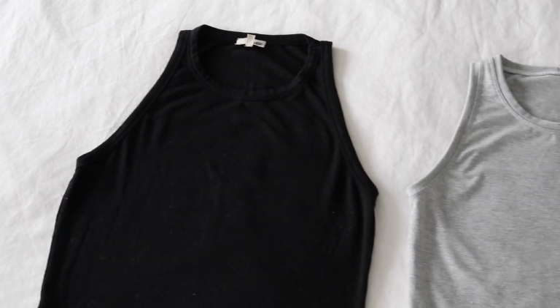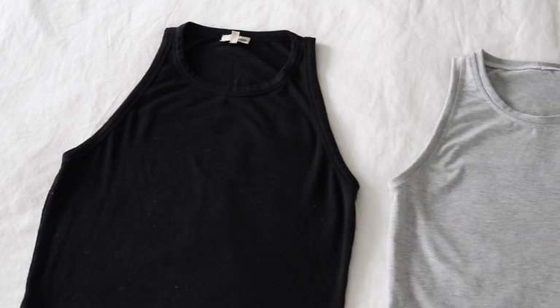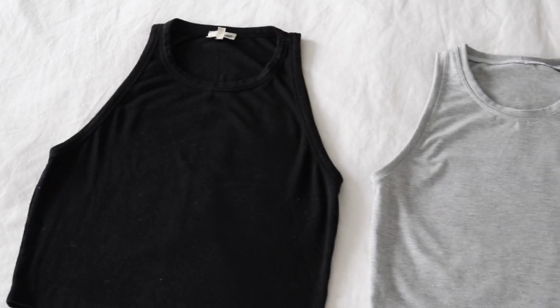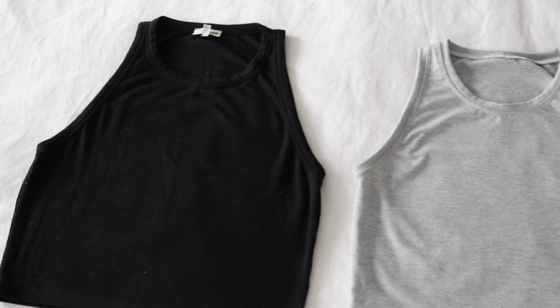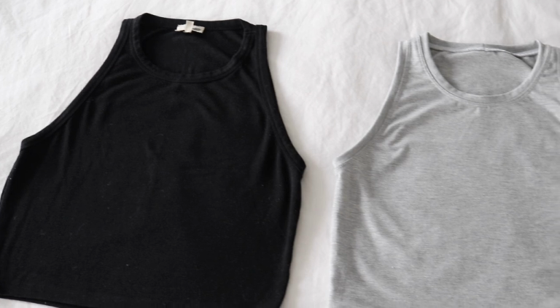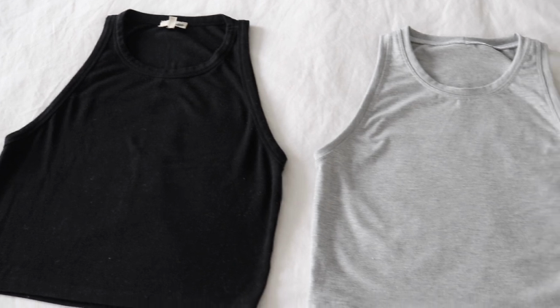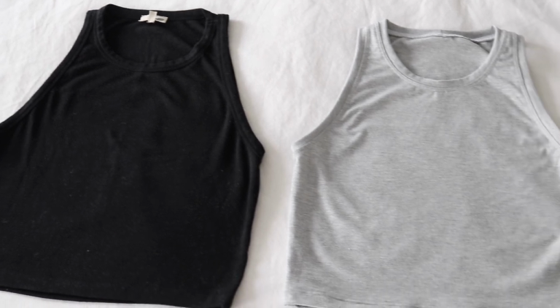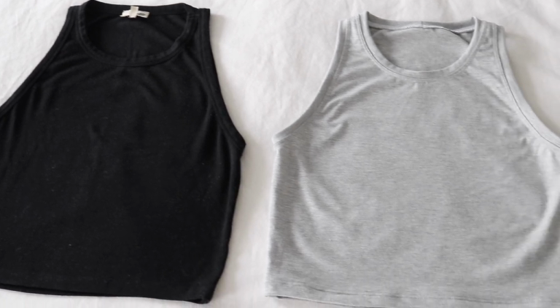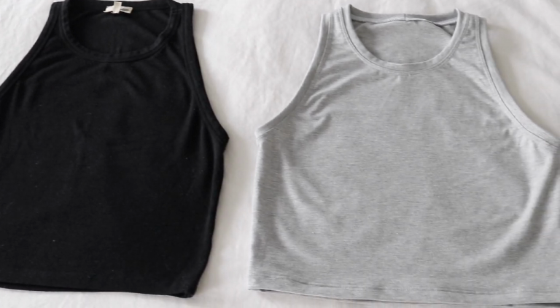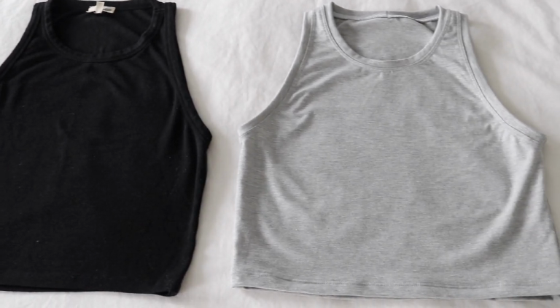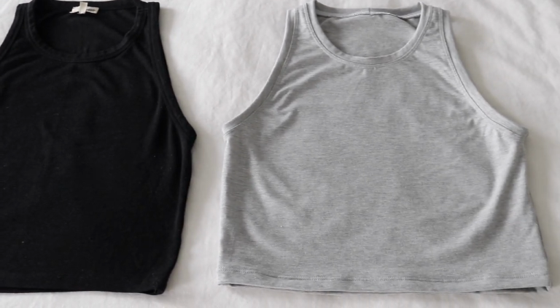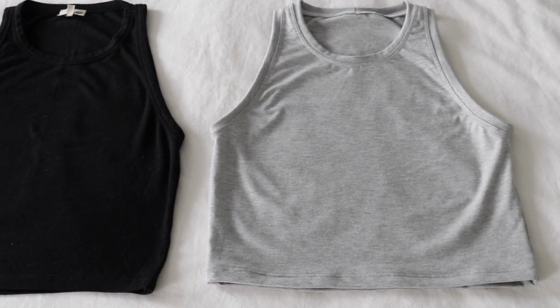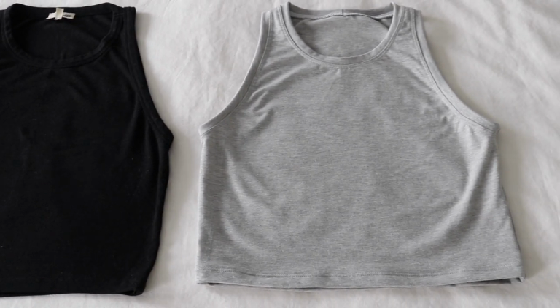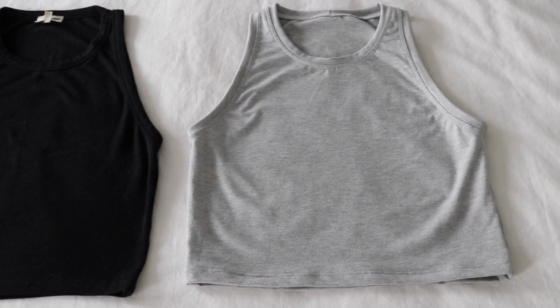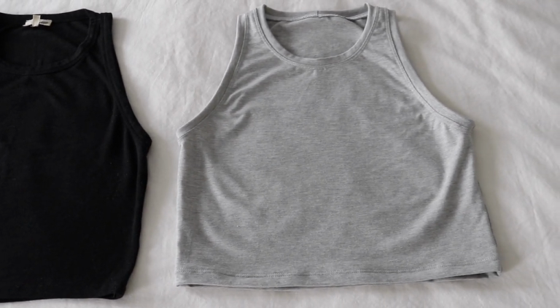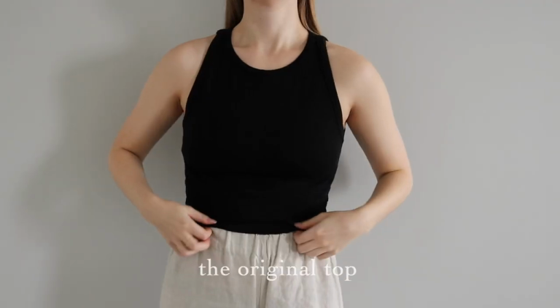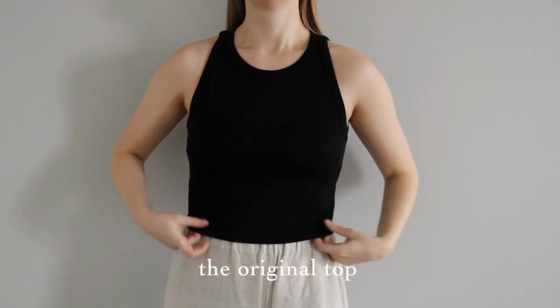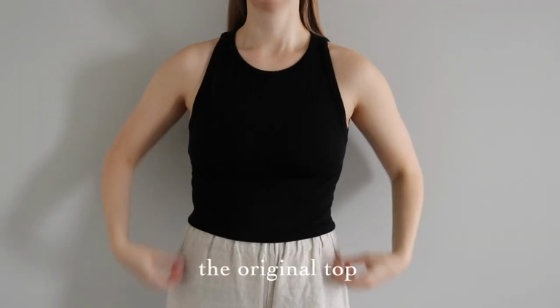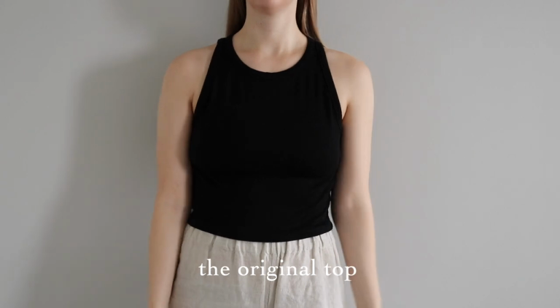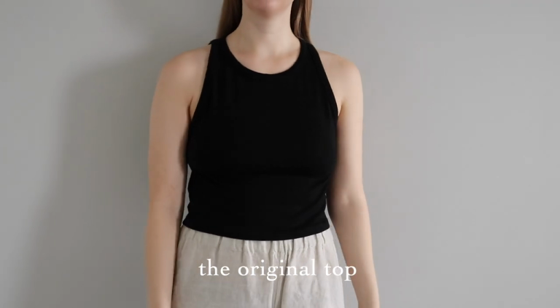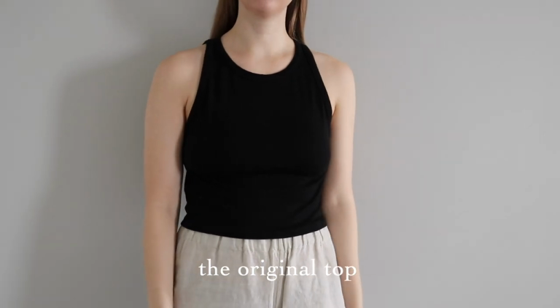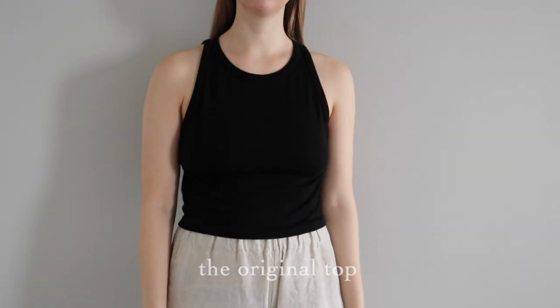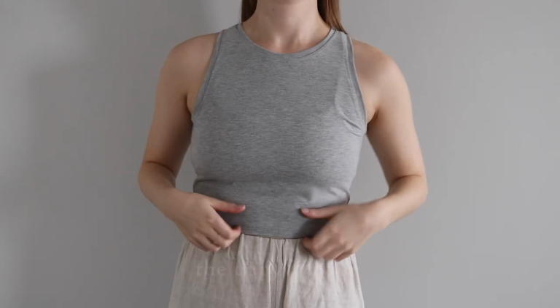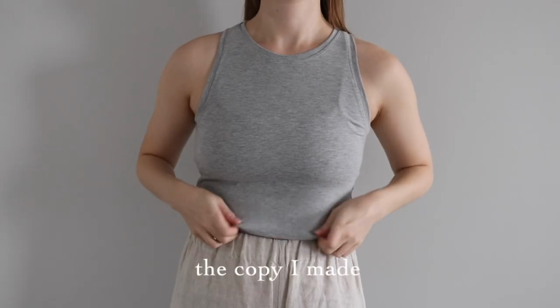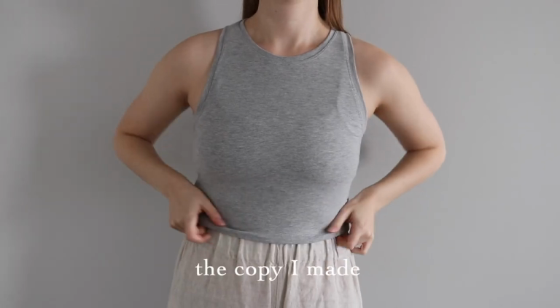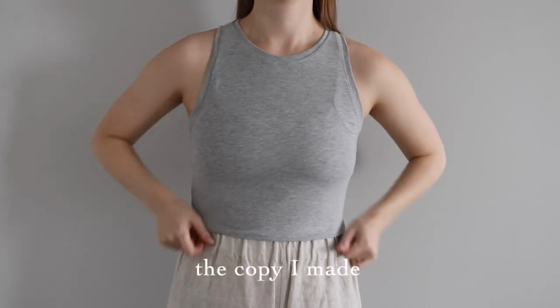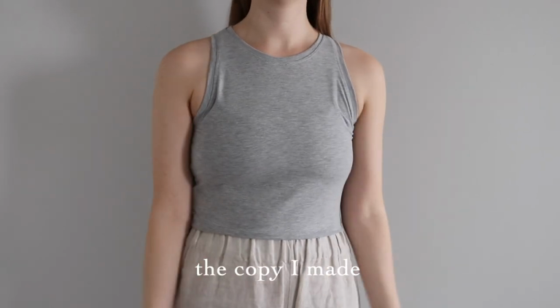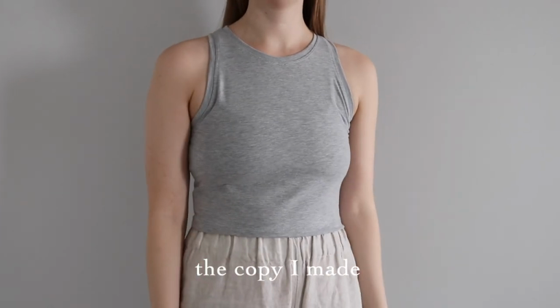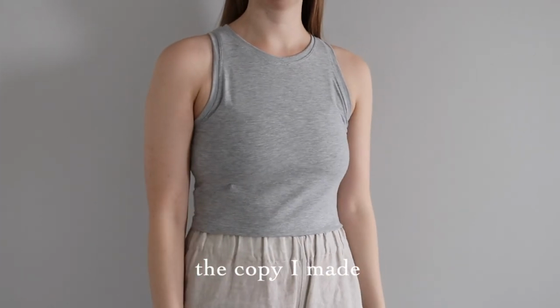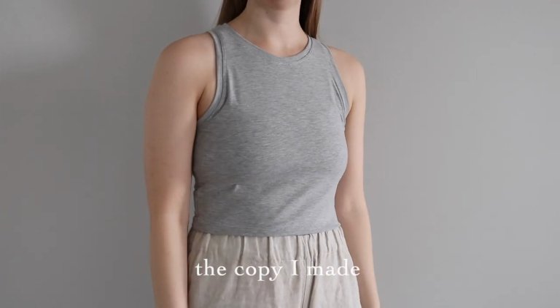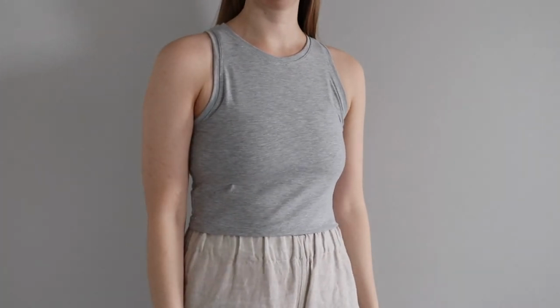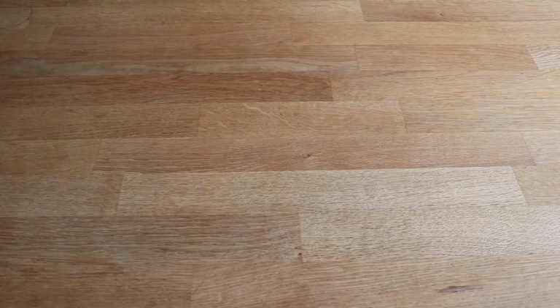Hi everyone! In today's video I'm going to show you how to clone or copy a piece of clothing that you already have in your closet. This is a really fun and easy way to DIY your own clothes, so let's get started.